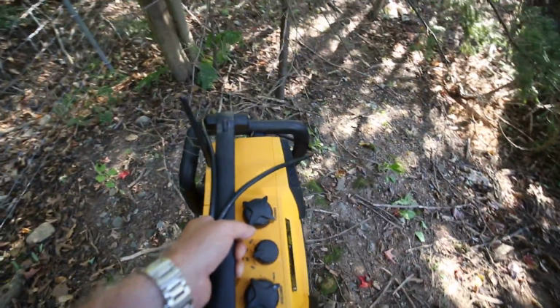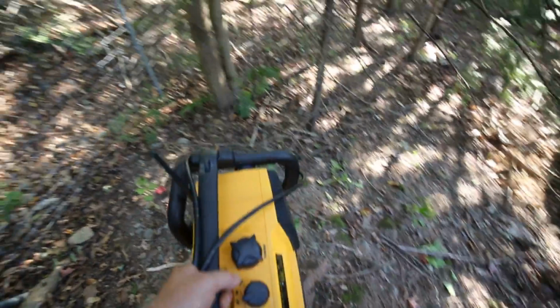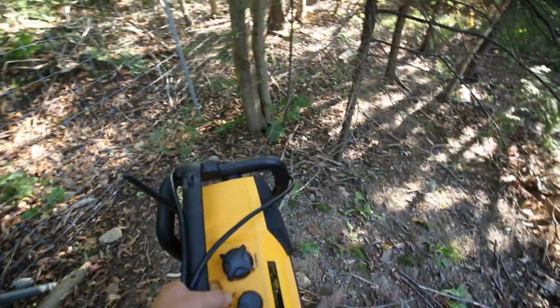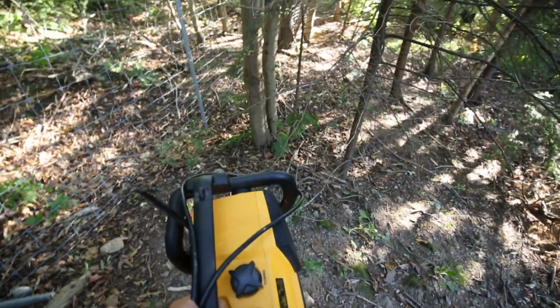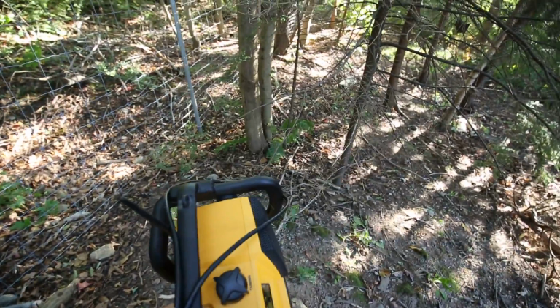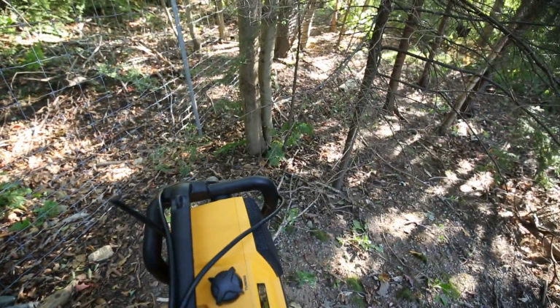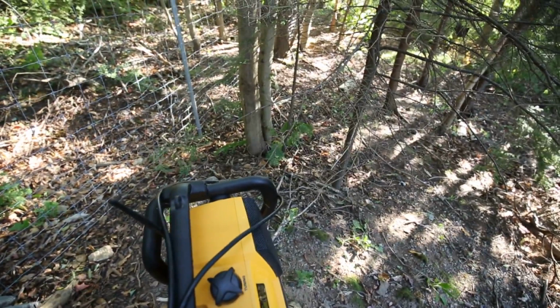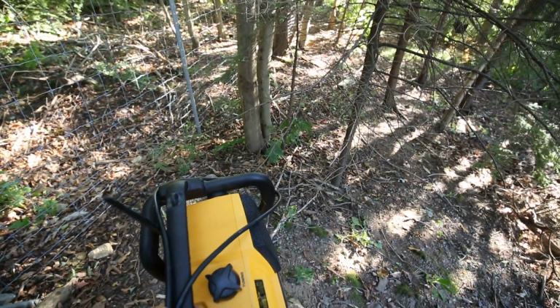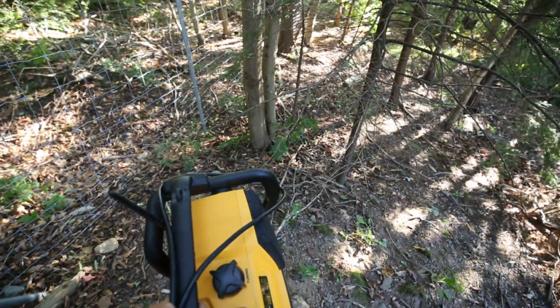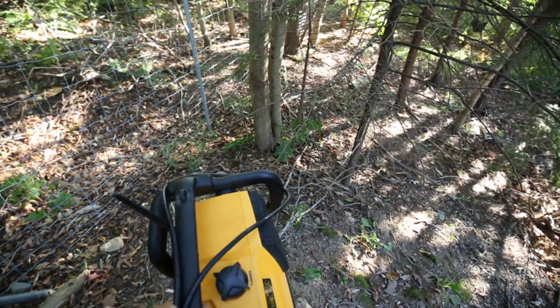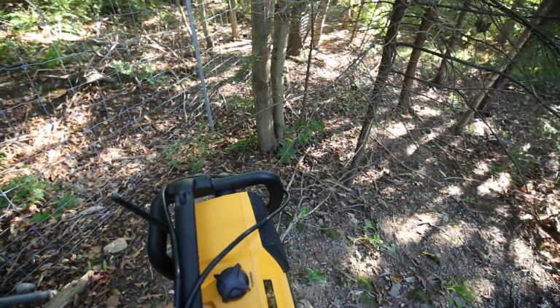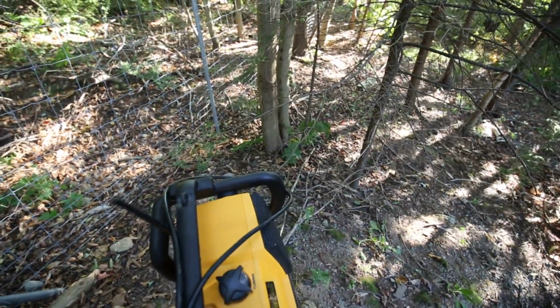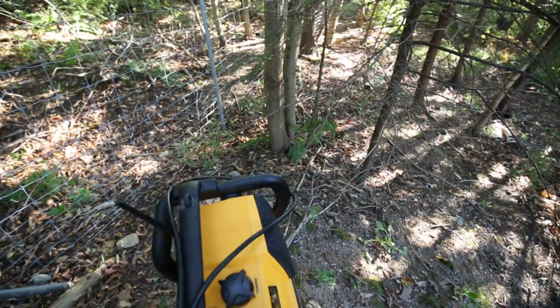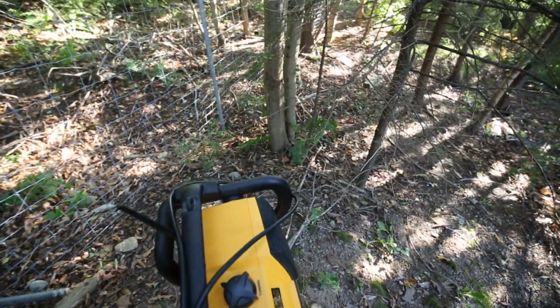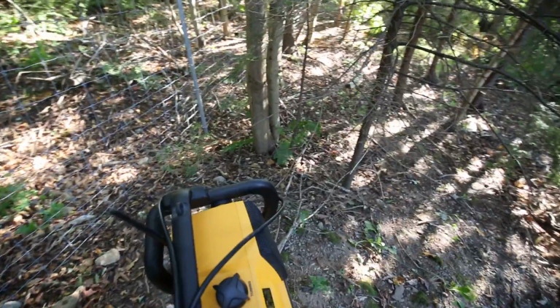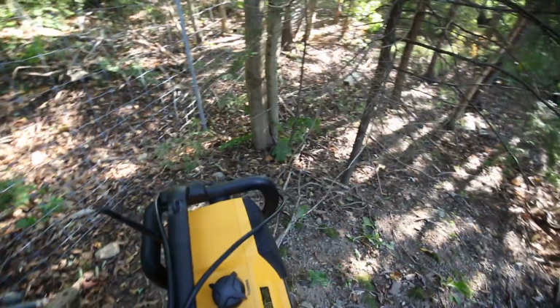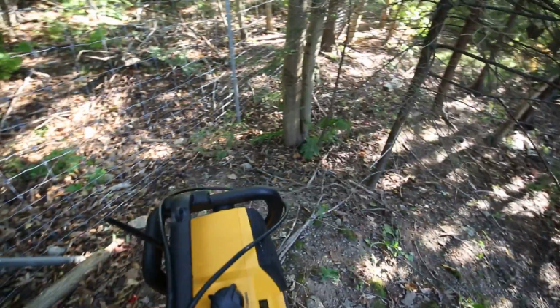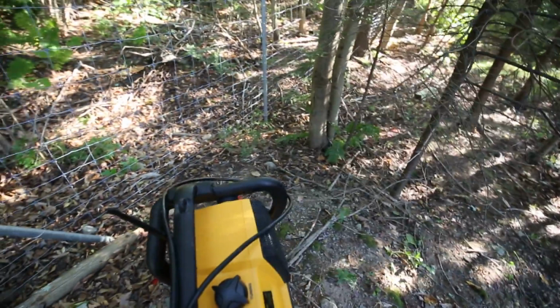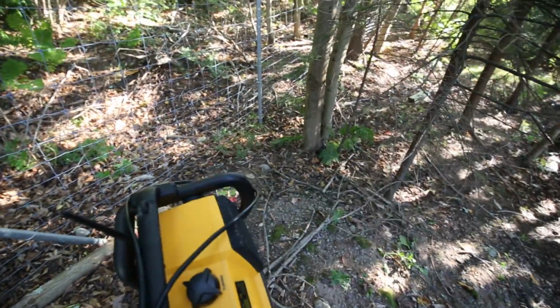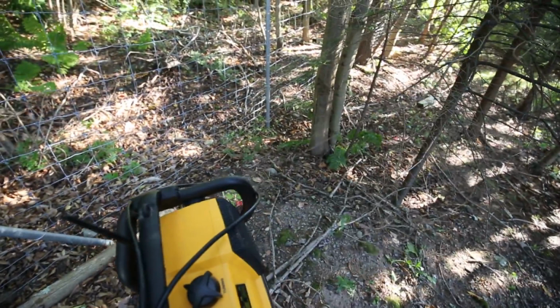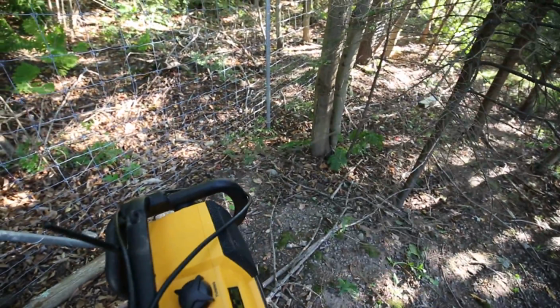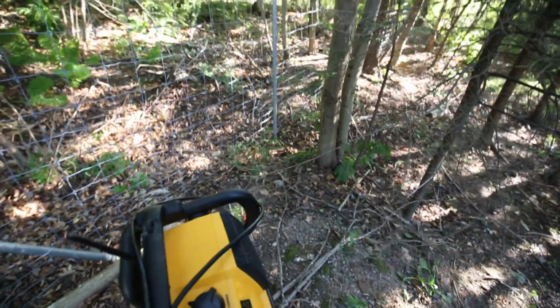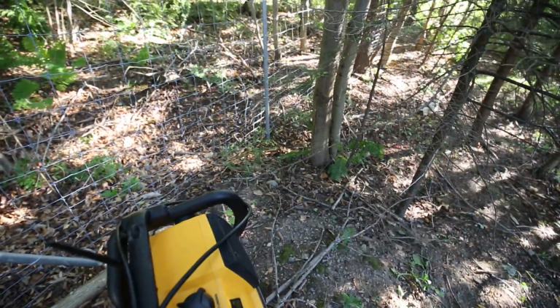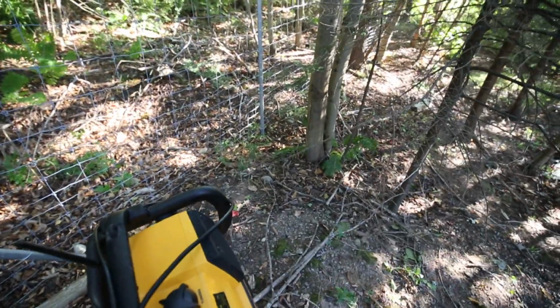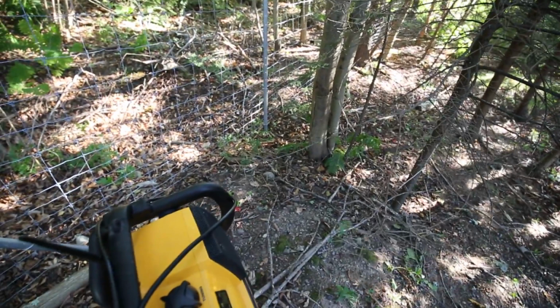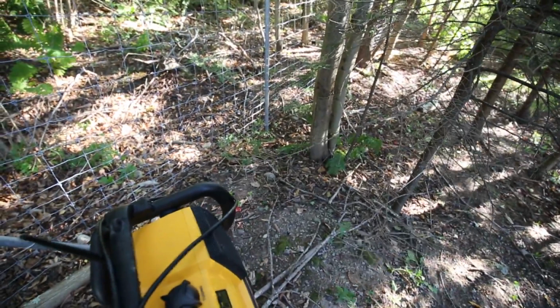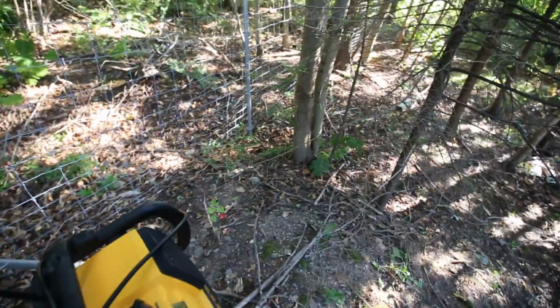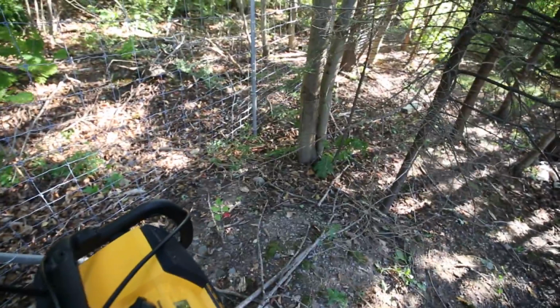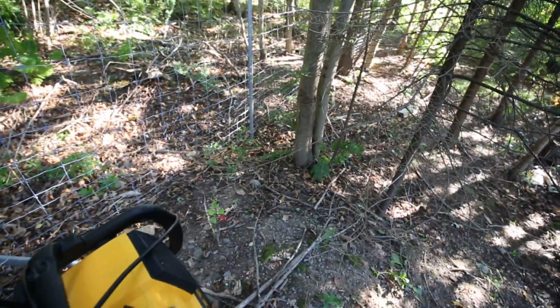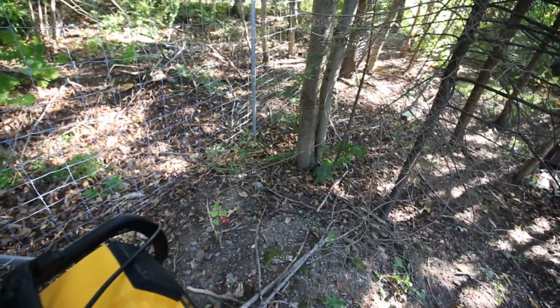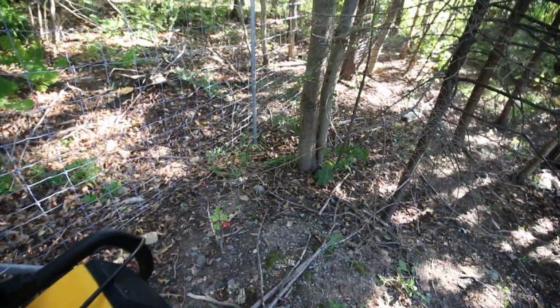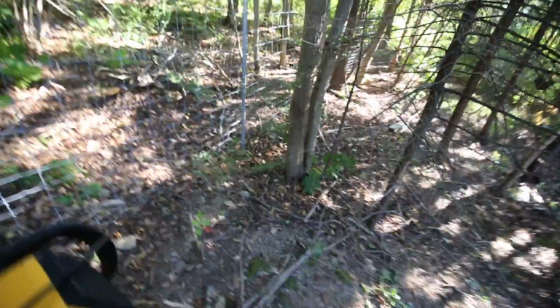I will now follow this all the way around until the signal fades. I realize it won't go away entirely, but until the signal fades — and I'll have found the break. Isn't science wonderful? Thanks for listening.